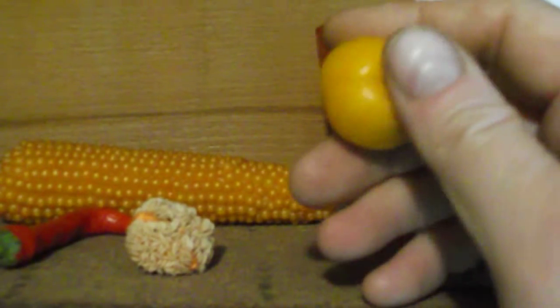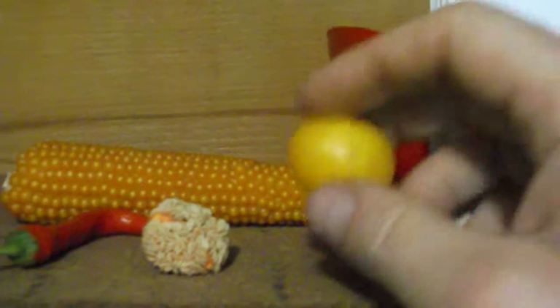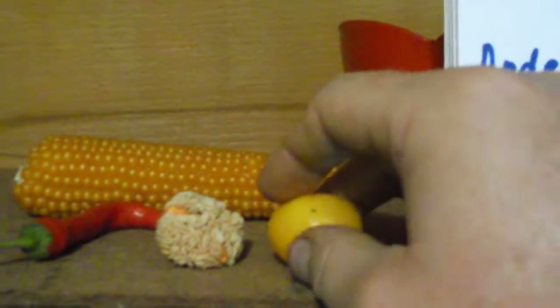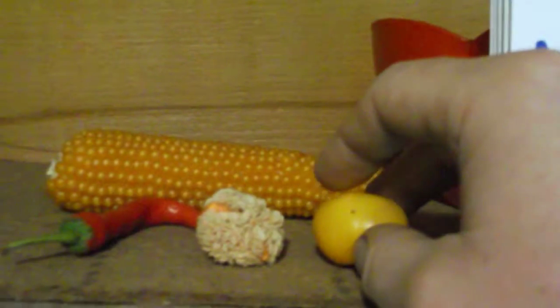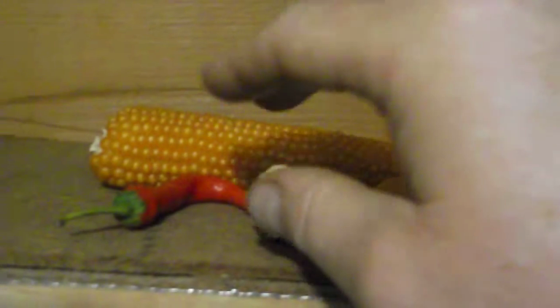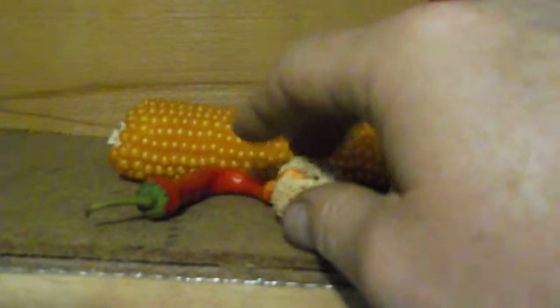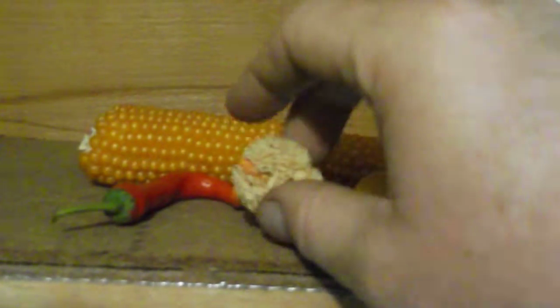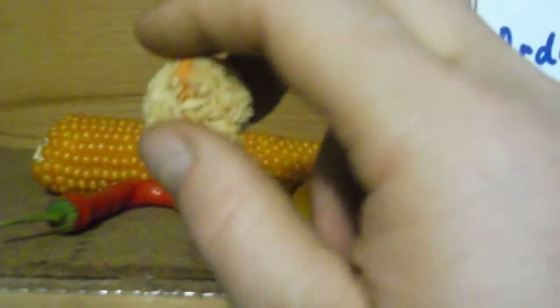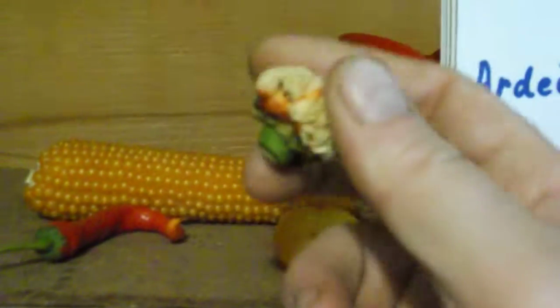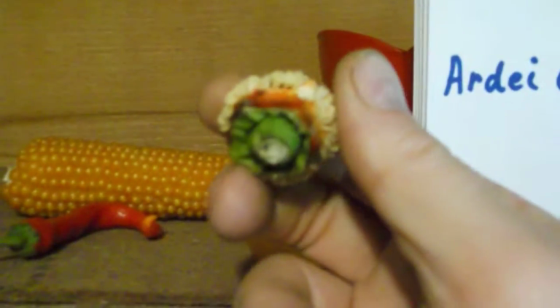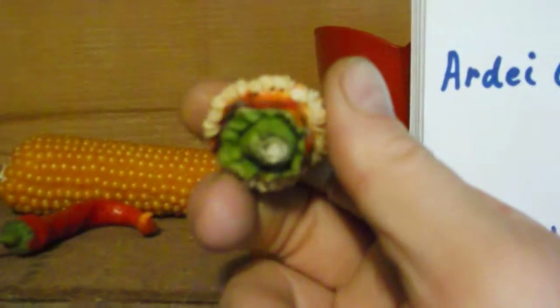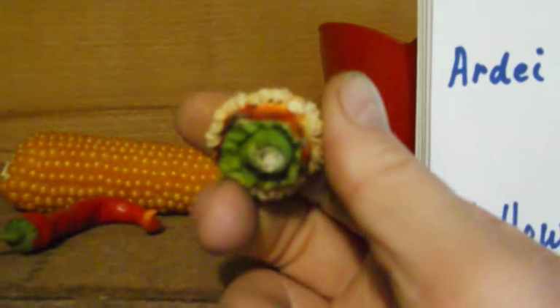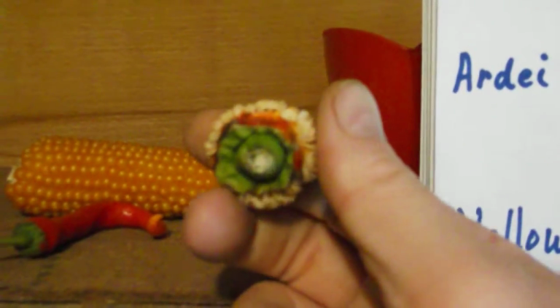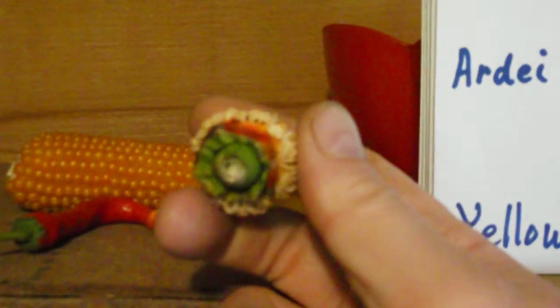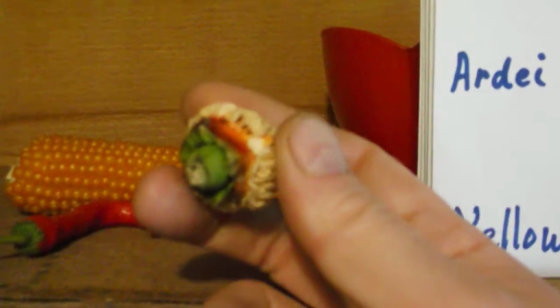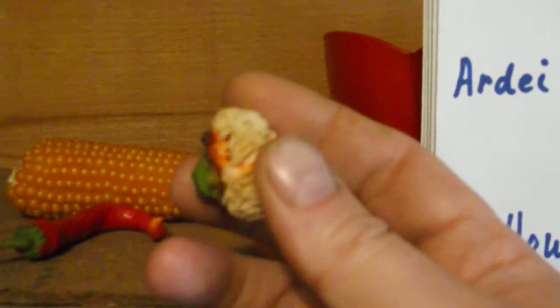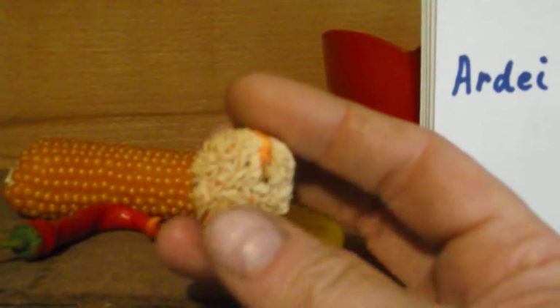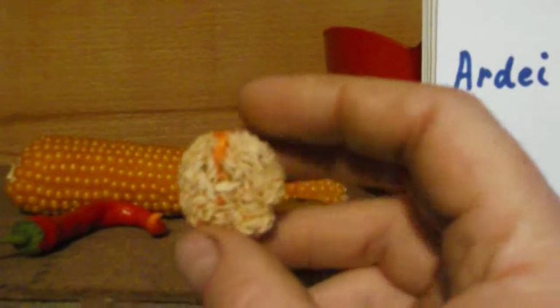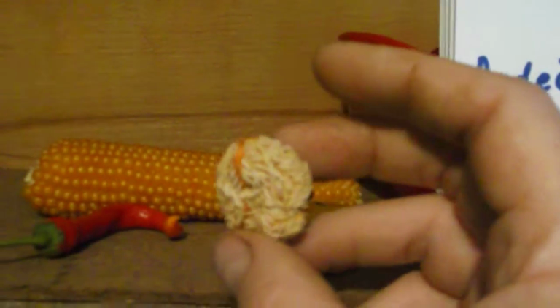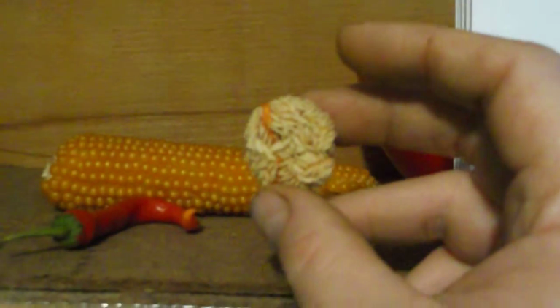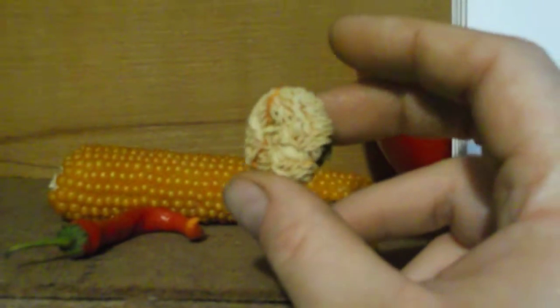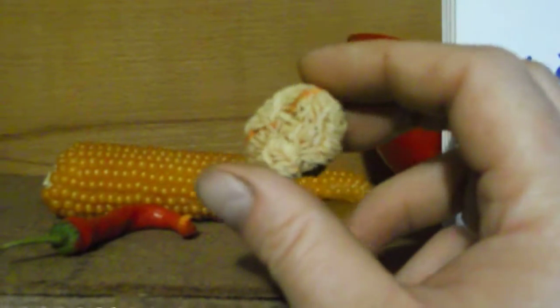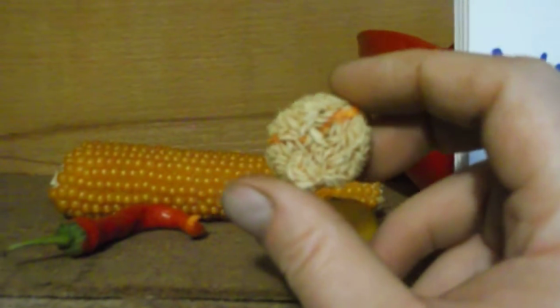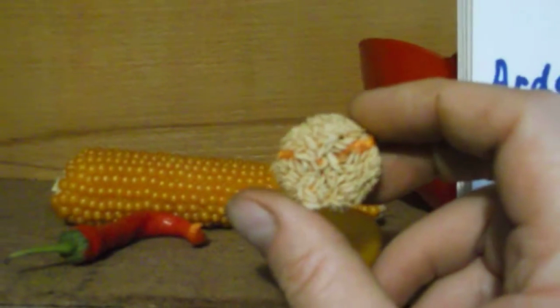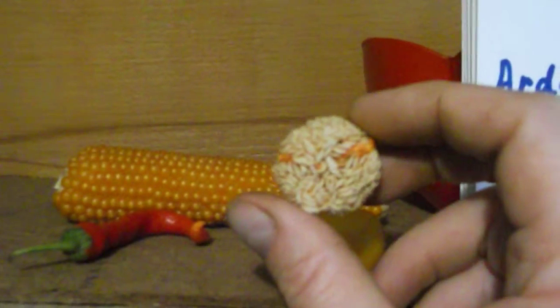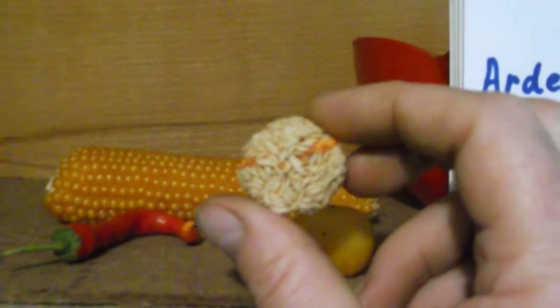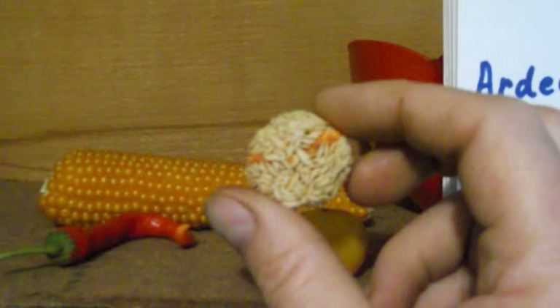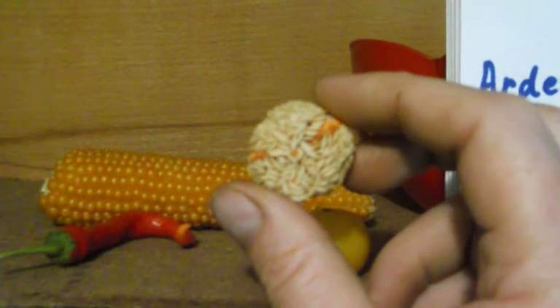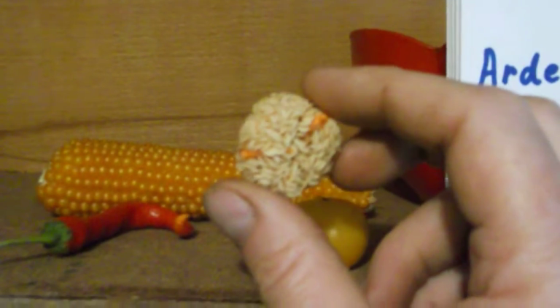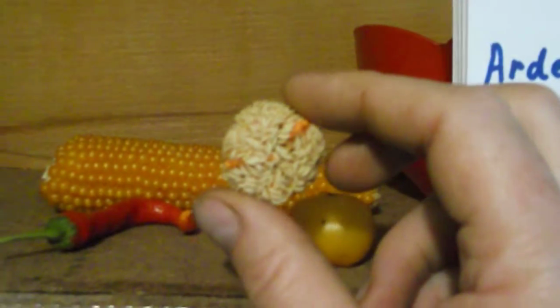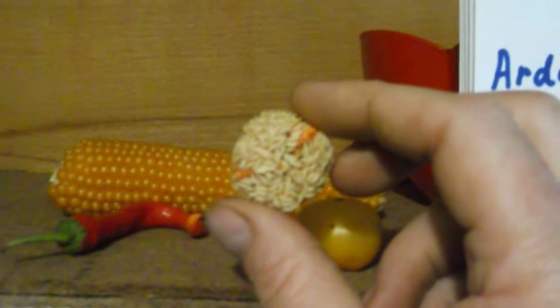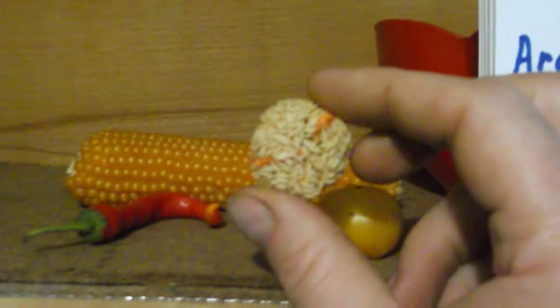Right here is a group of seeds from a red pimento pepper — look at all those seeds! One pimento pepper gives you — look at how many plants. If just half of those sprout, look at how many plants you have.